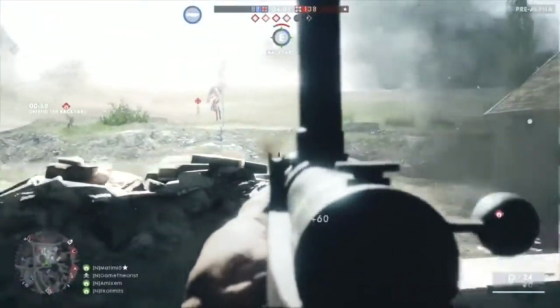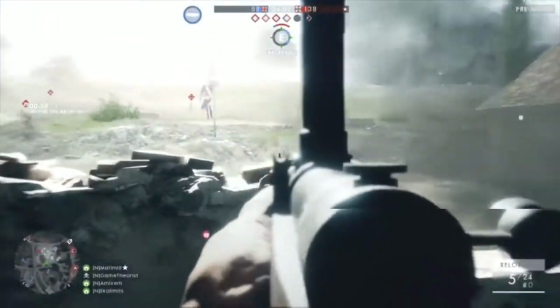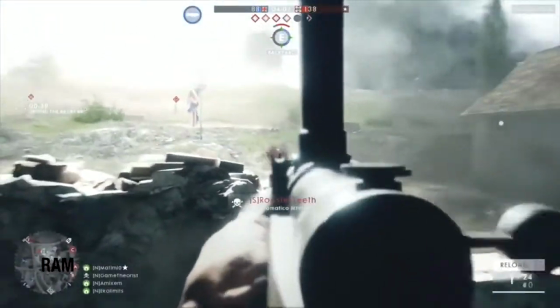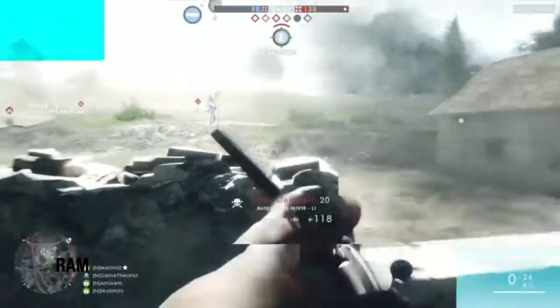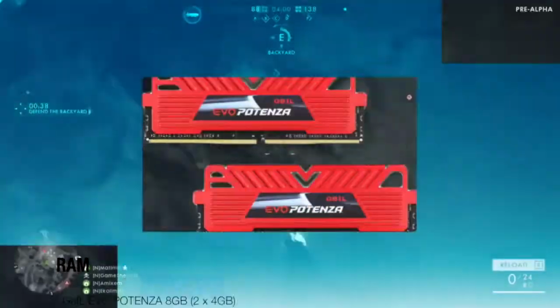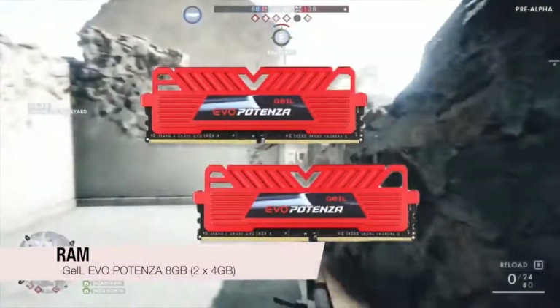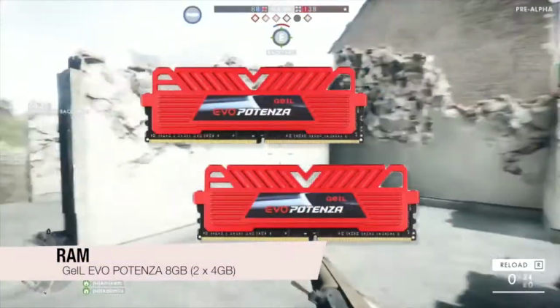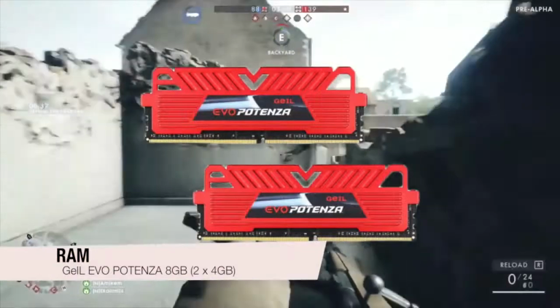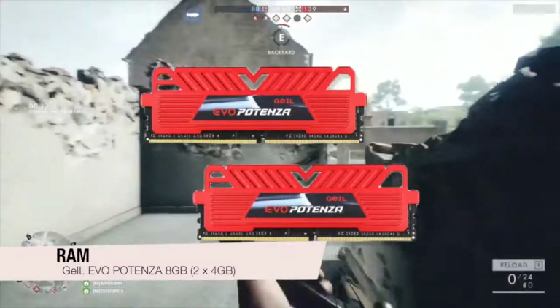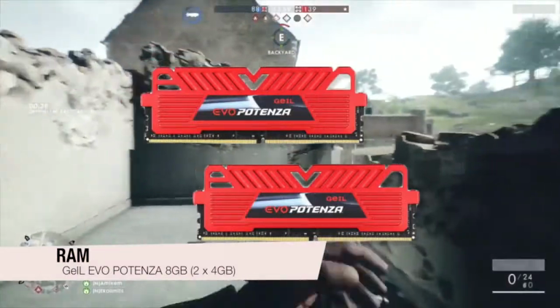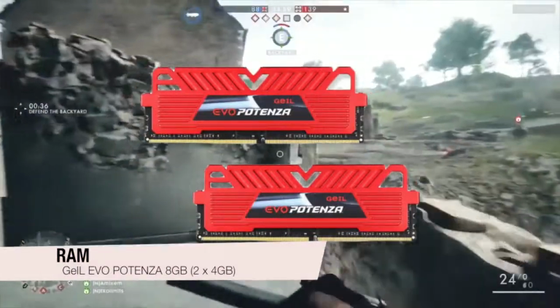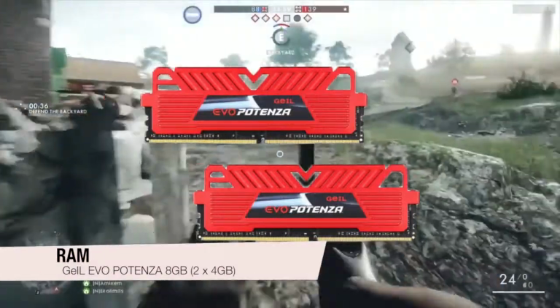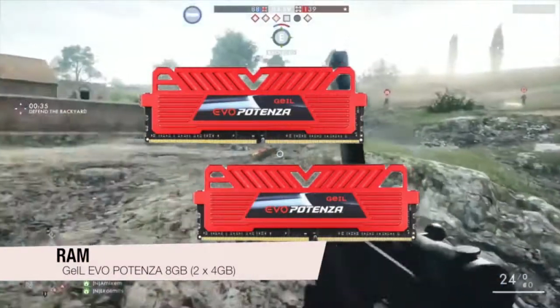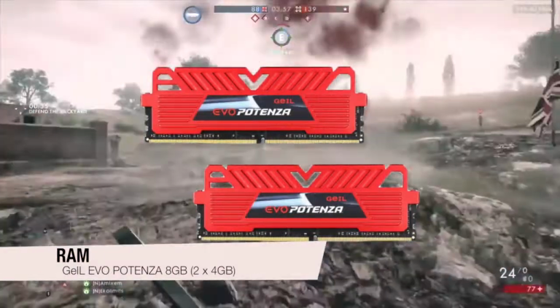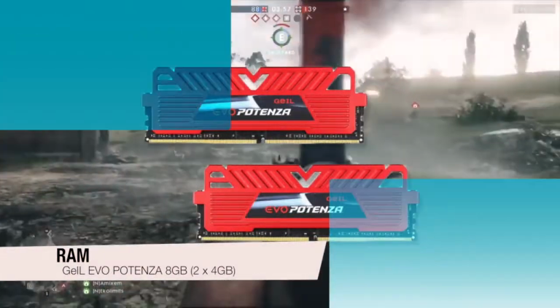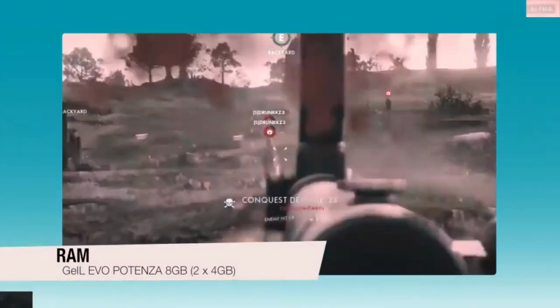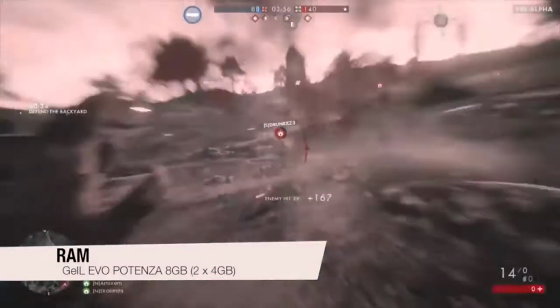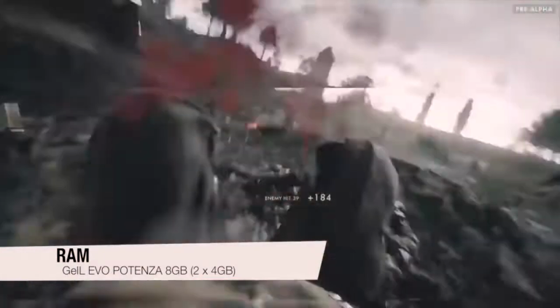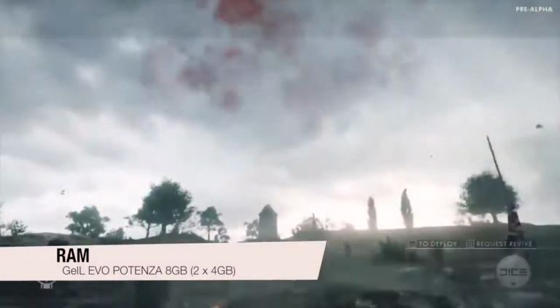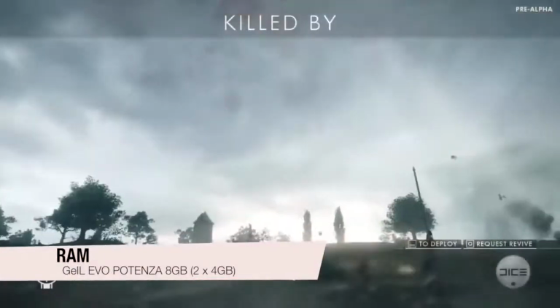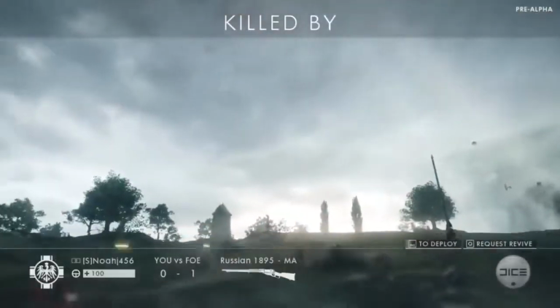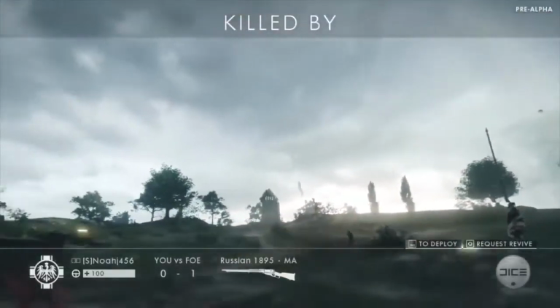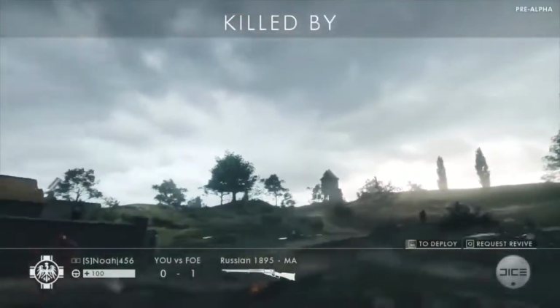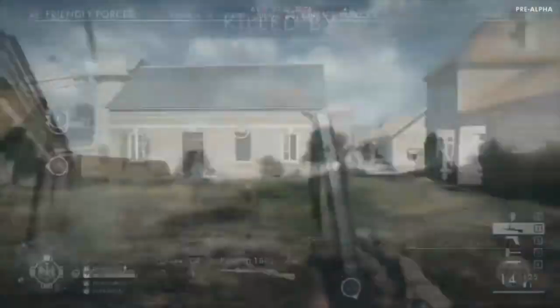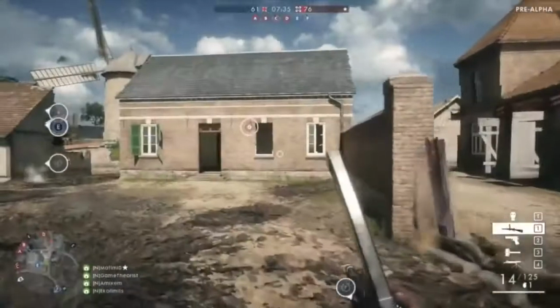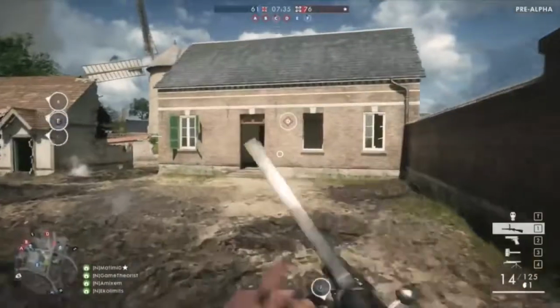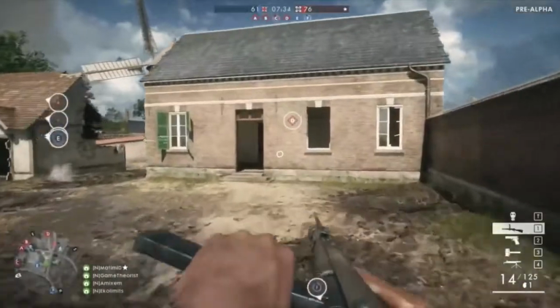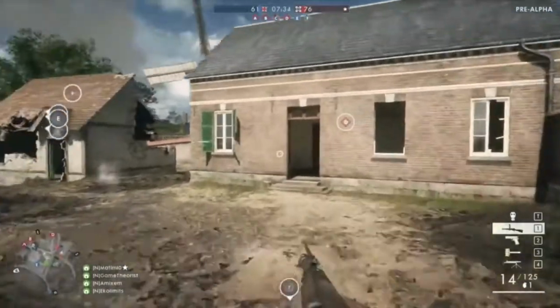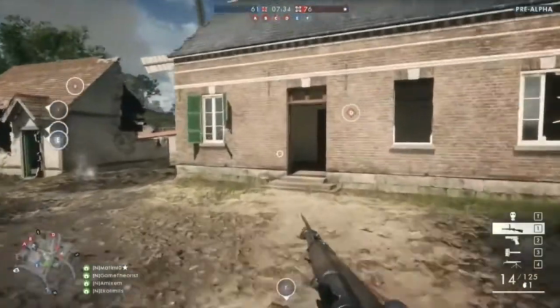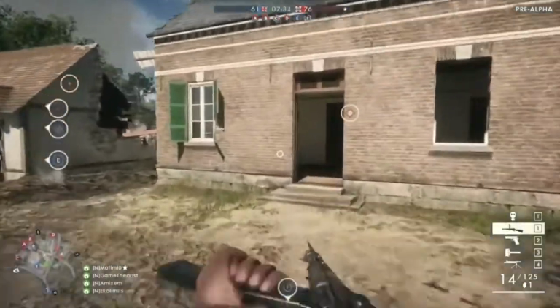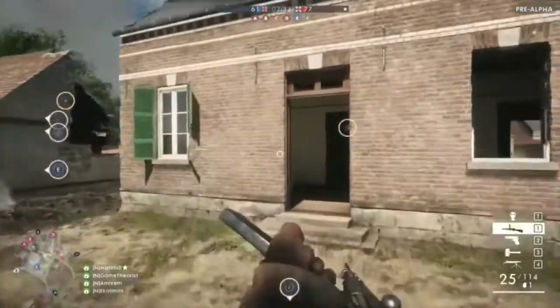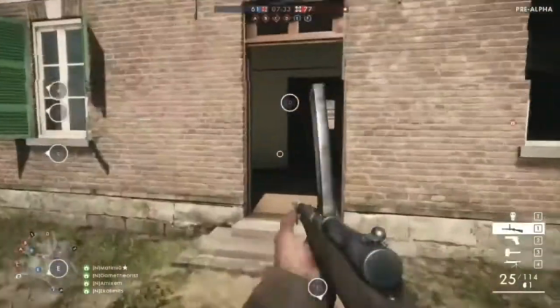For the RAM we went with the Potenza two 4GB RAM sticks. 8GB of RAM for gaming is perfectly fine, being just more than you need. This is the standard for big games nowadays.